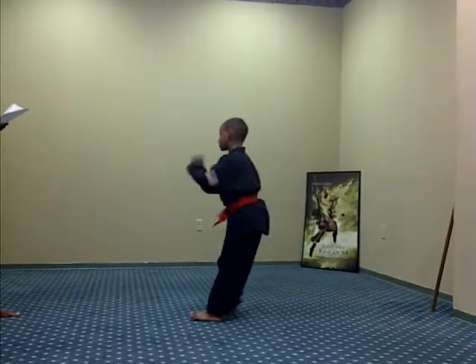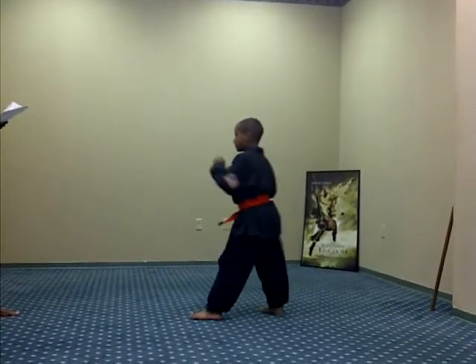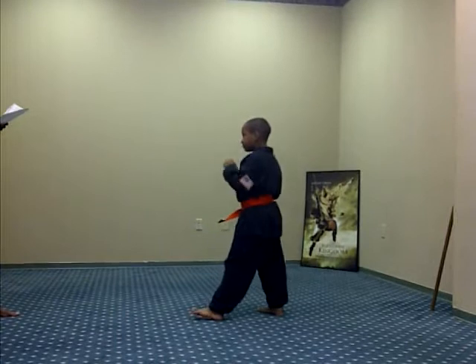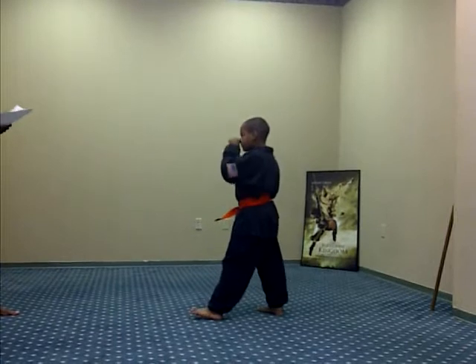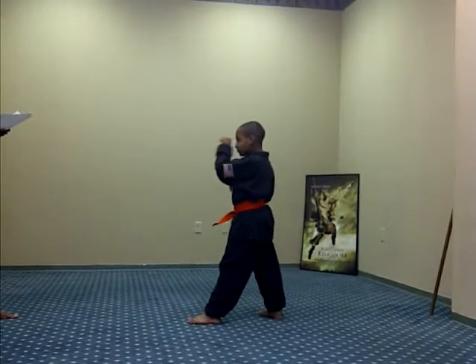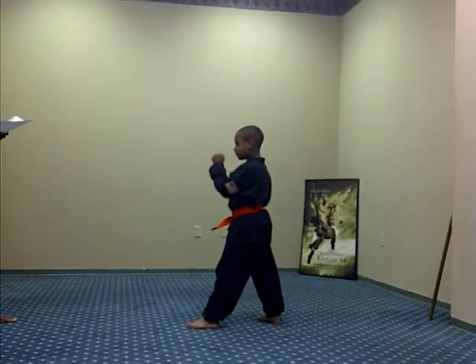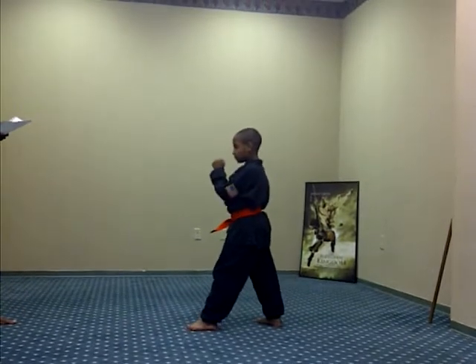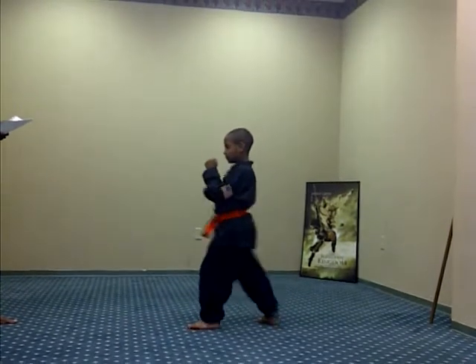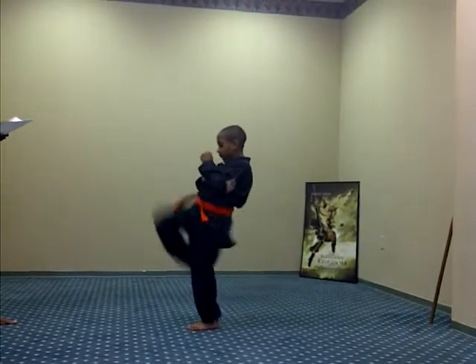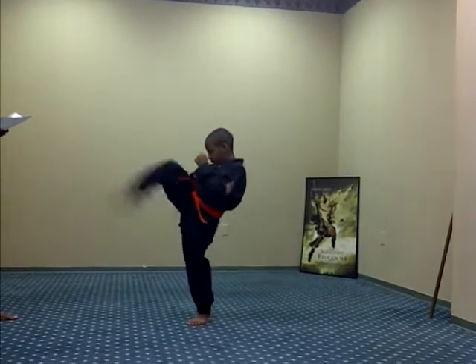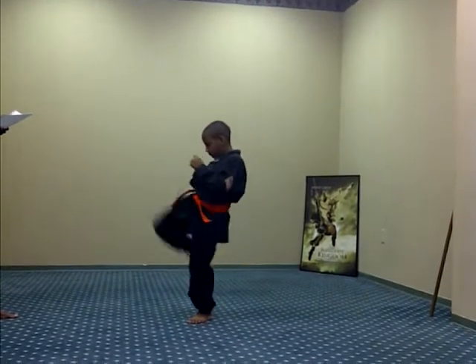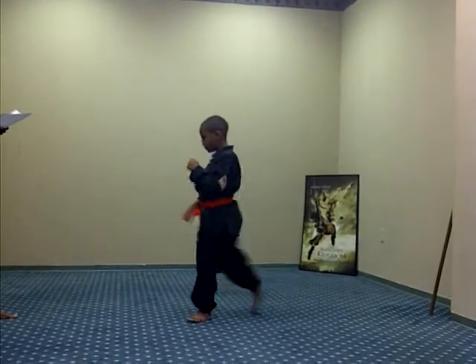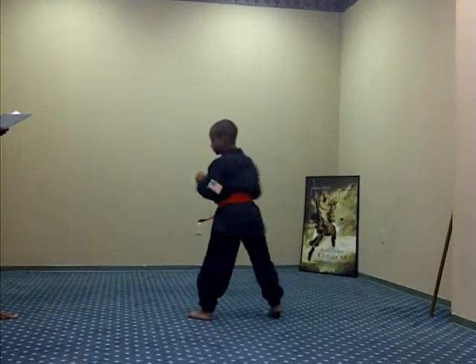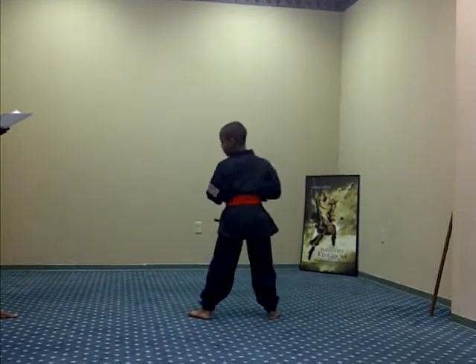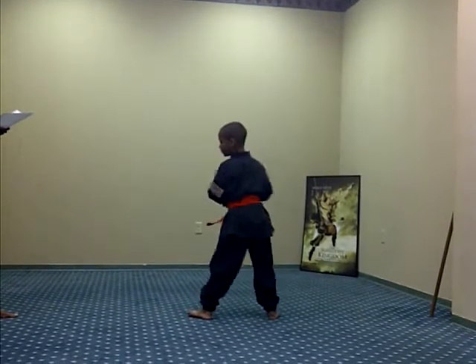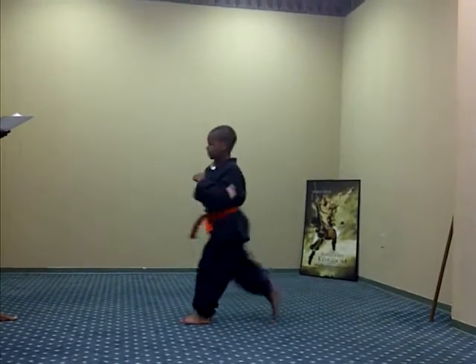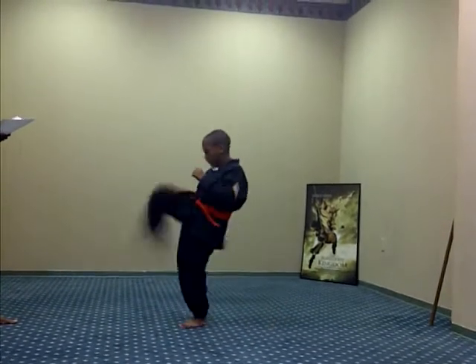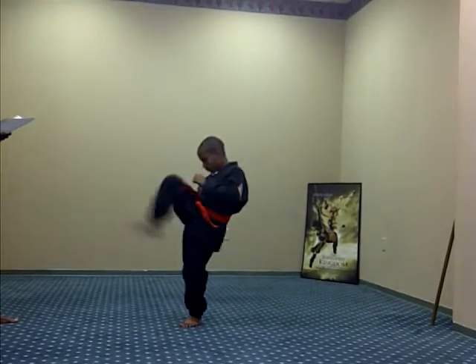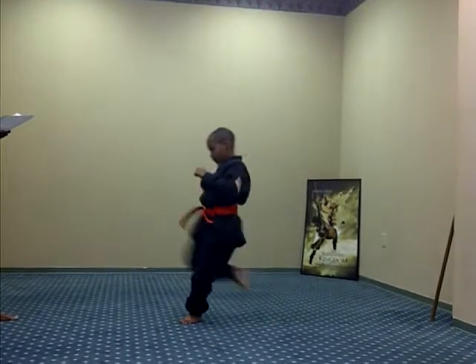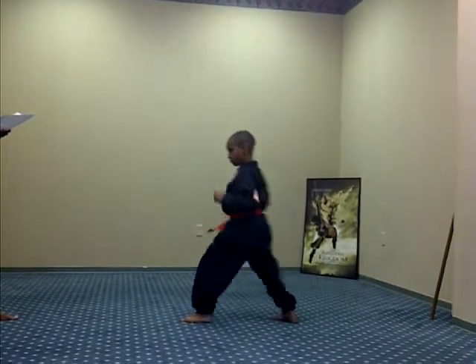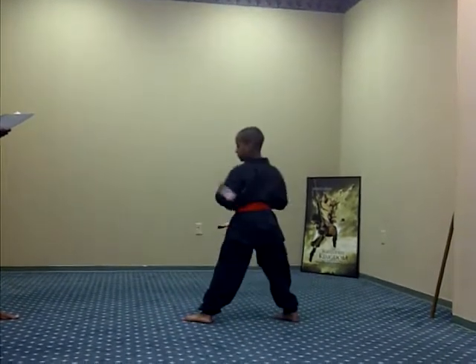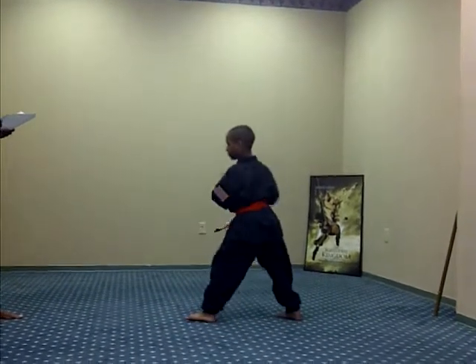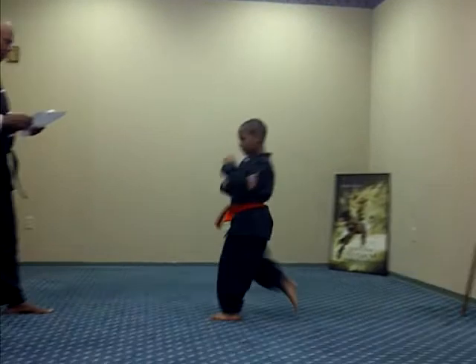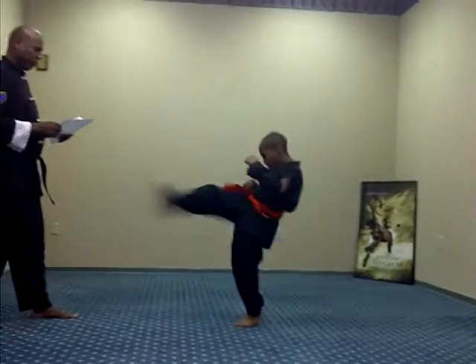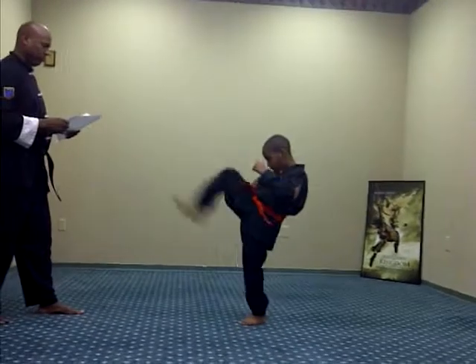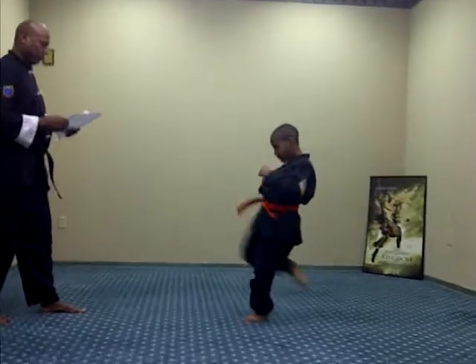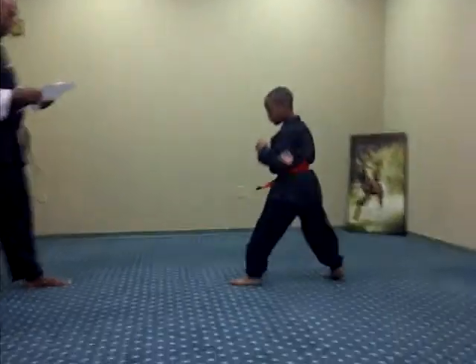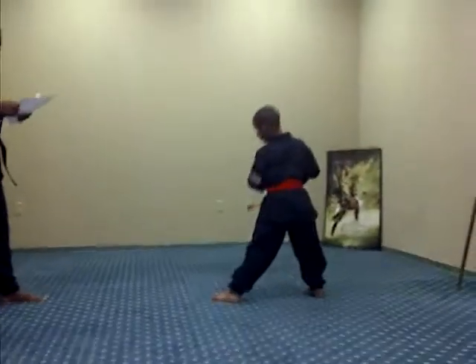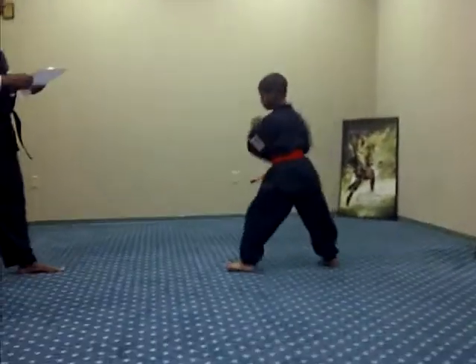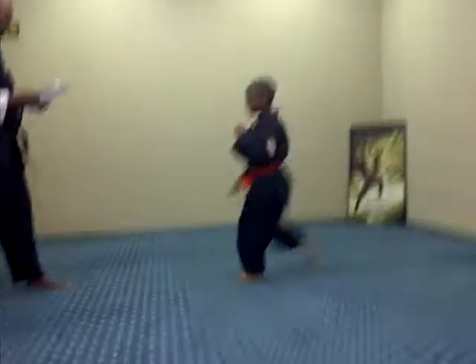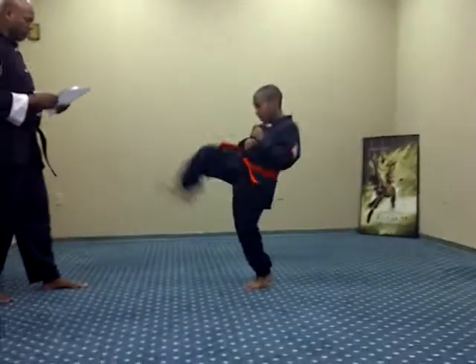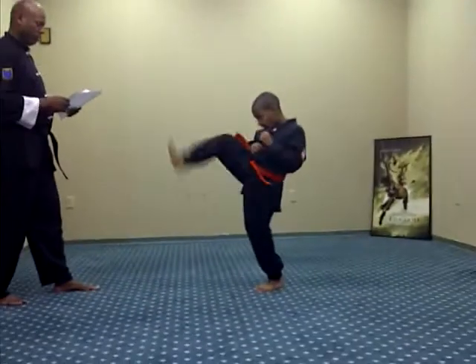Front kick. Ready, one, two, three, Sanchi, four, five.